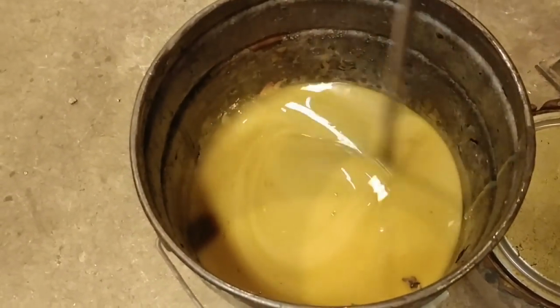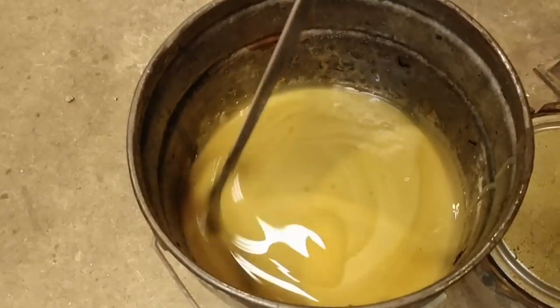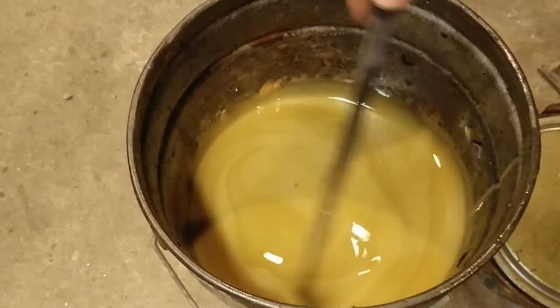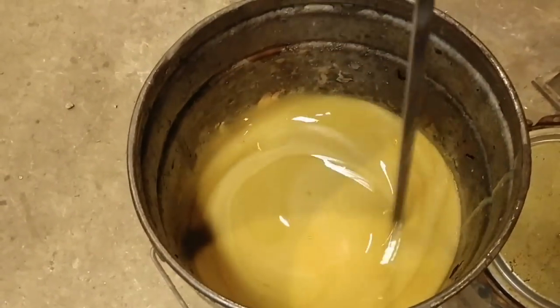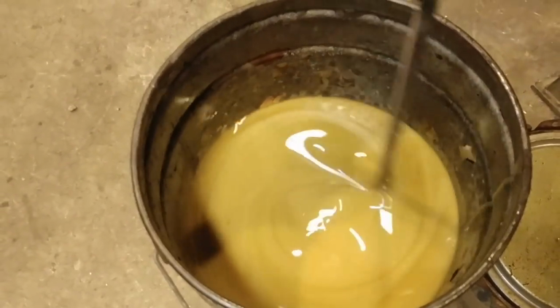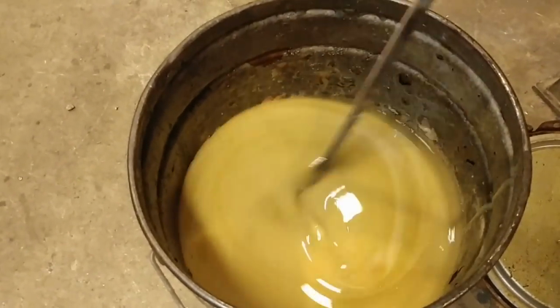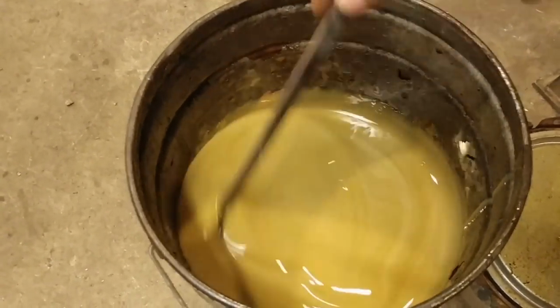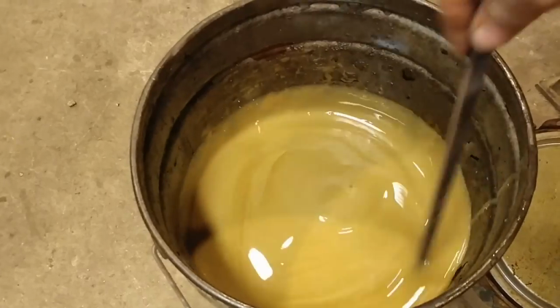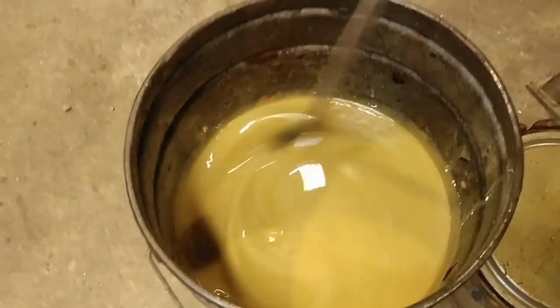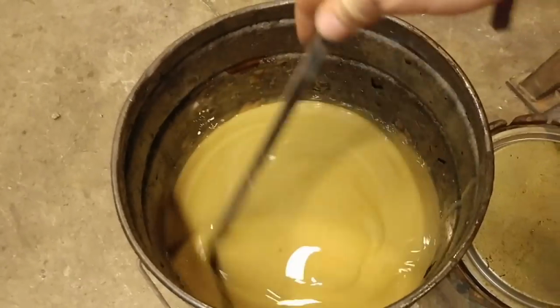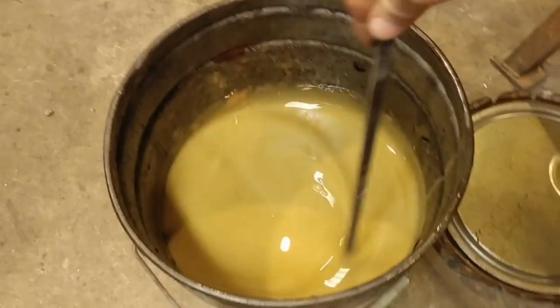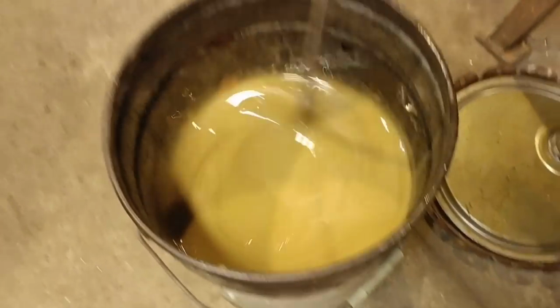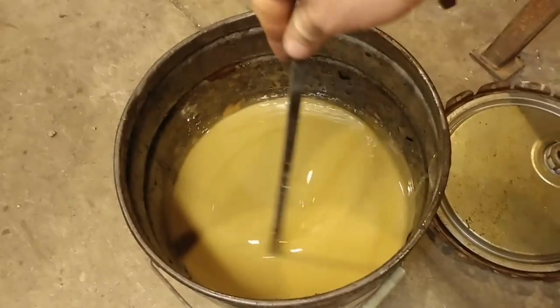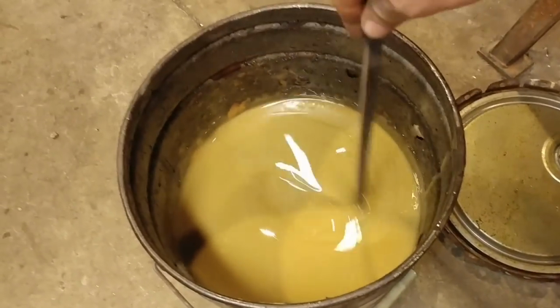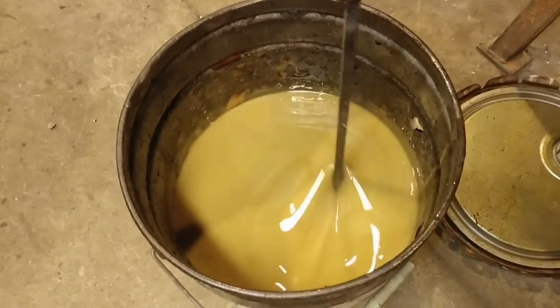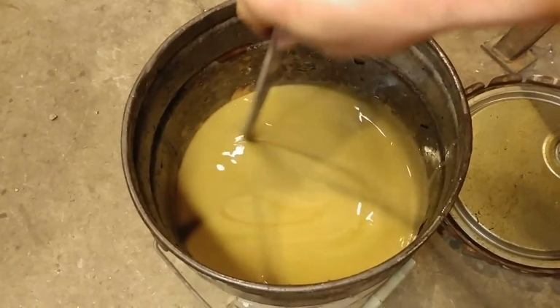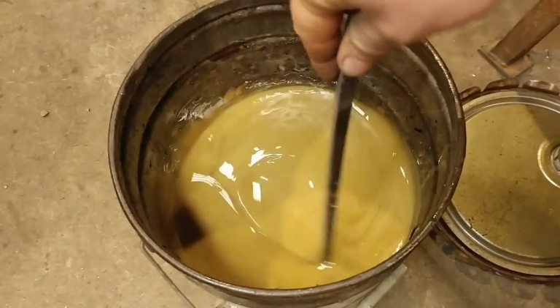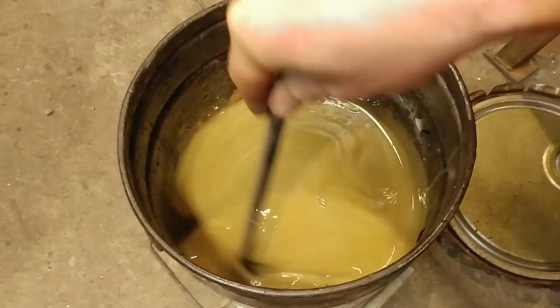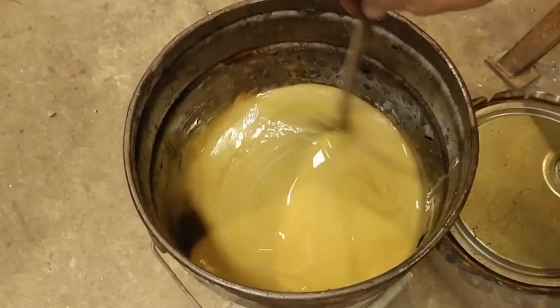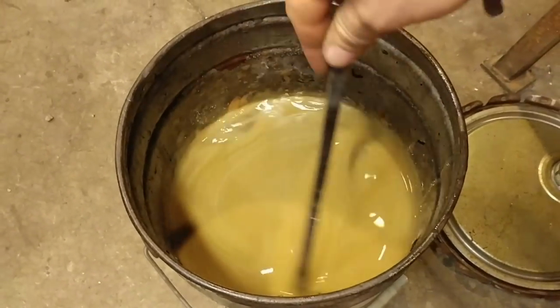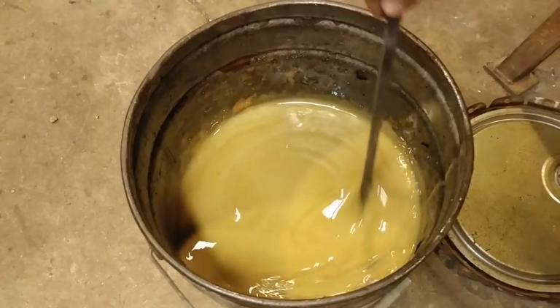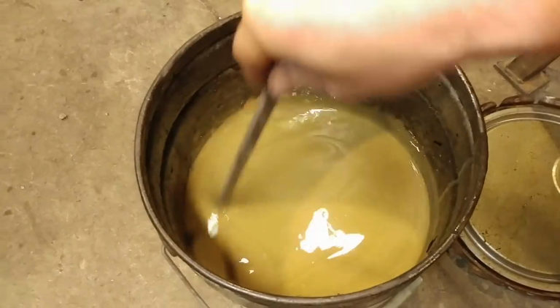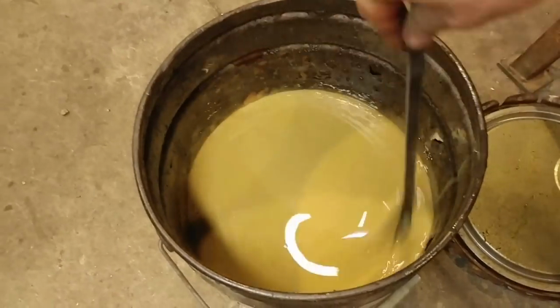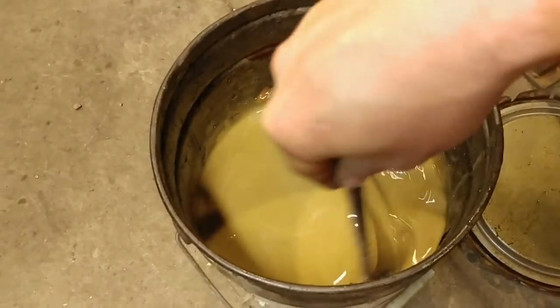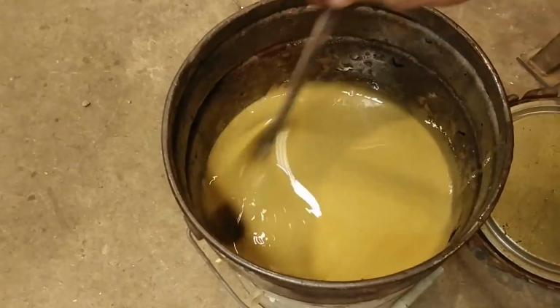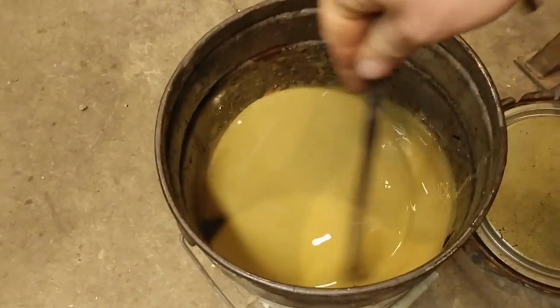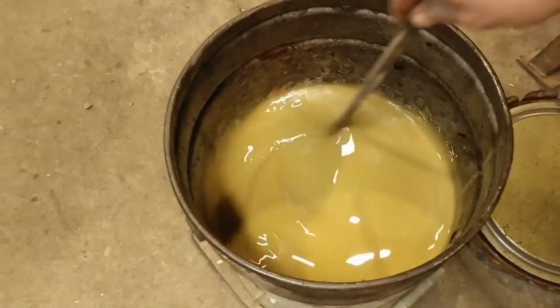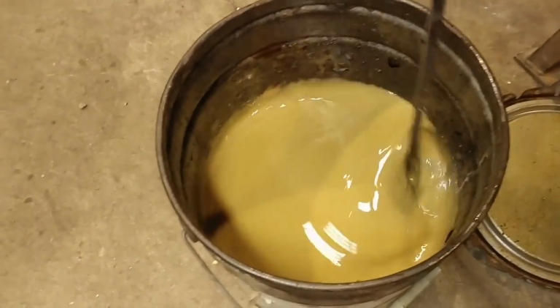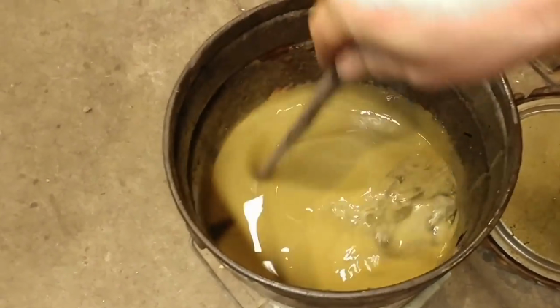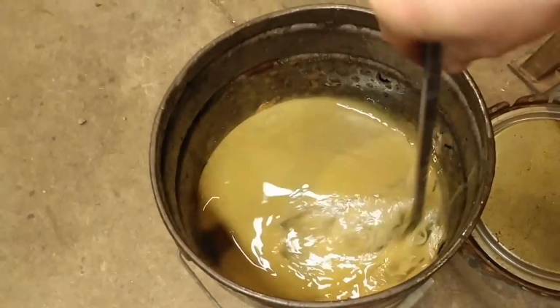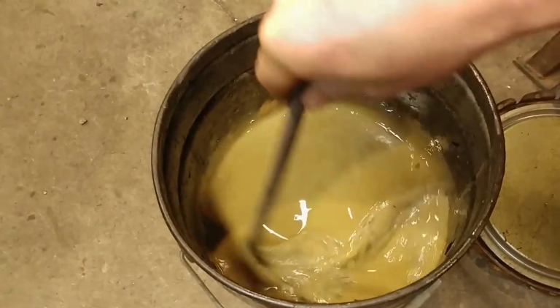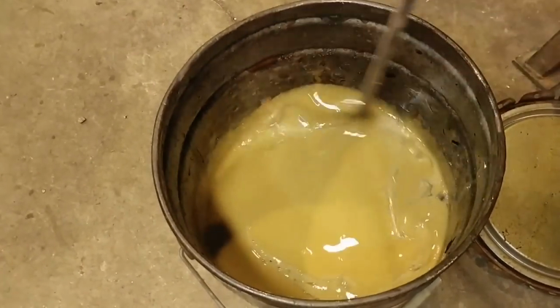And it is a mixture — some of it by chance and some of it on purpose. Well, actually most of it by chance.